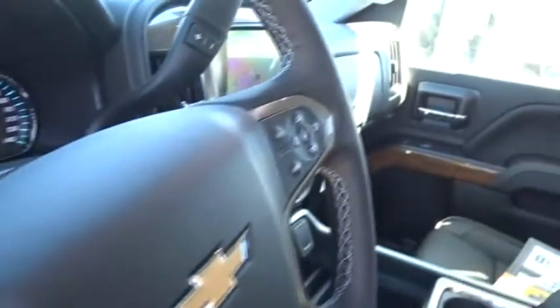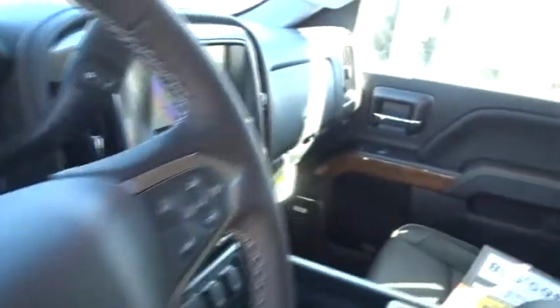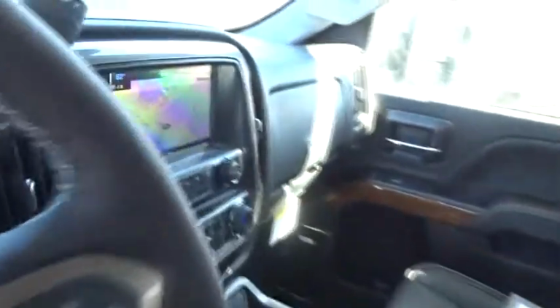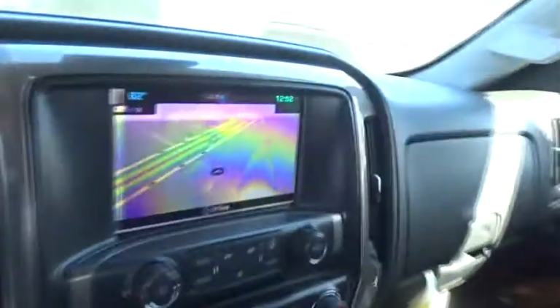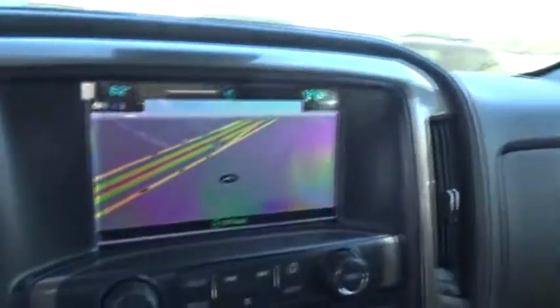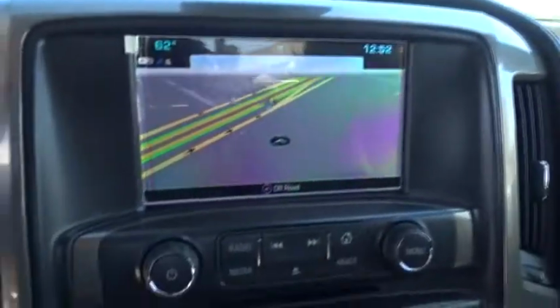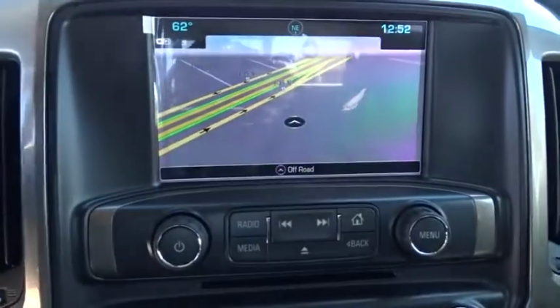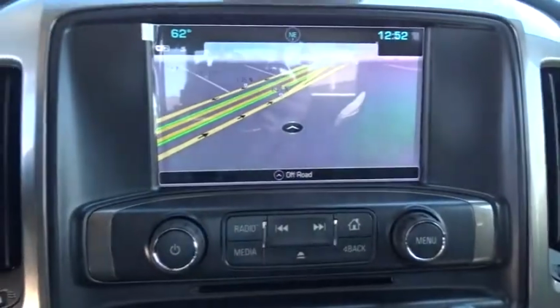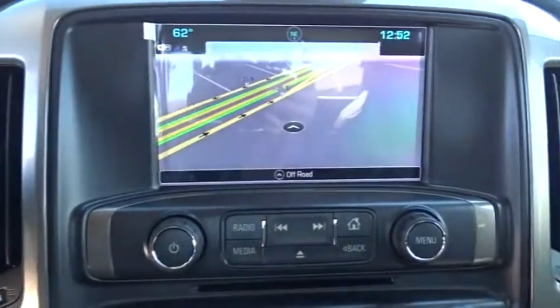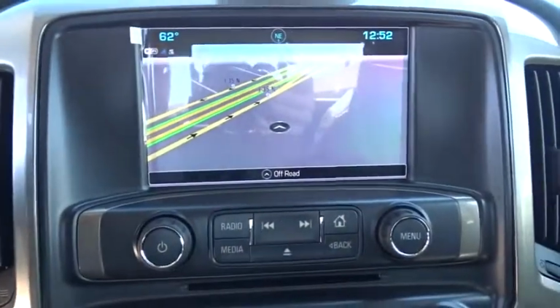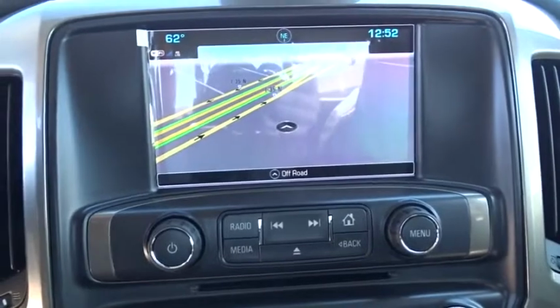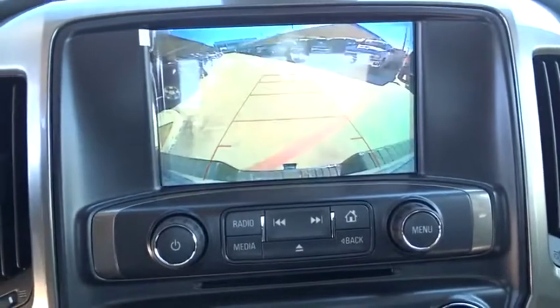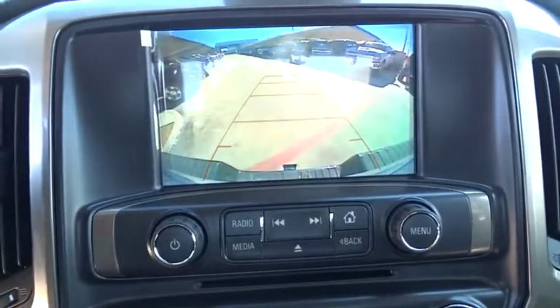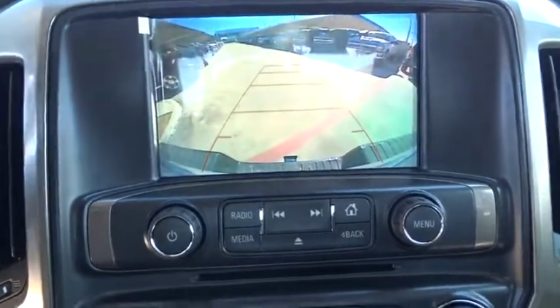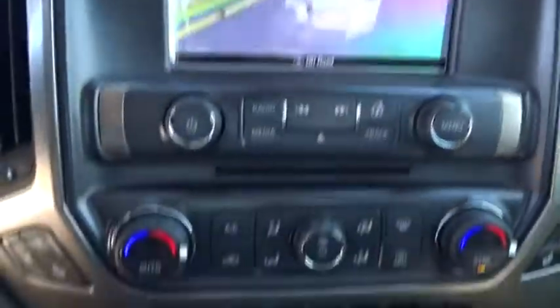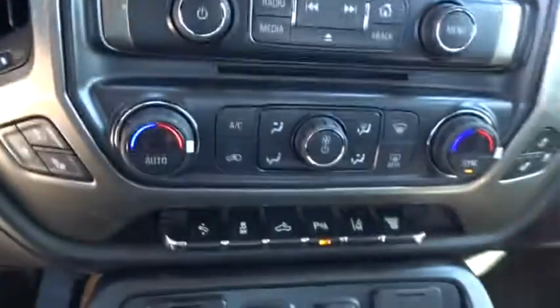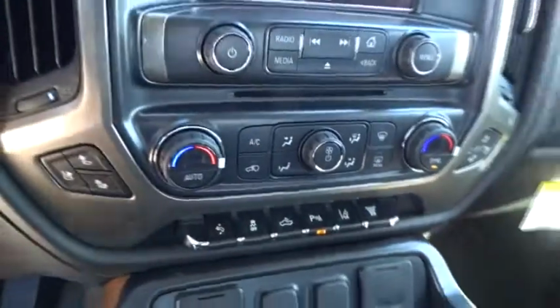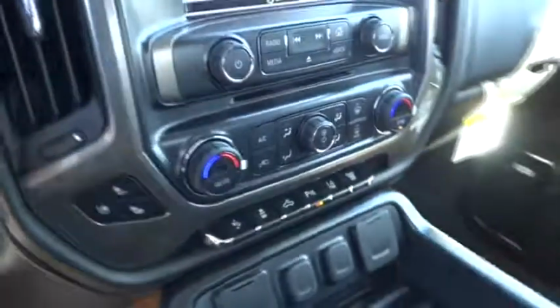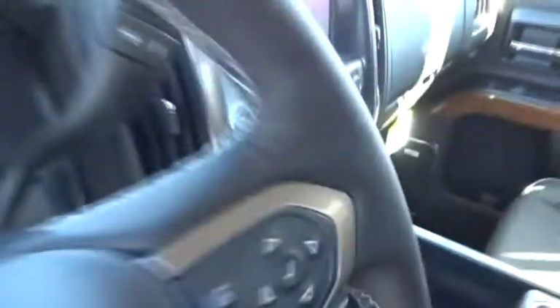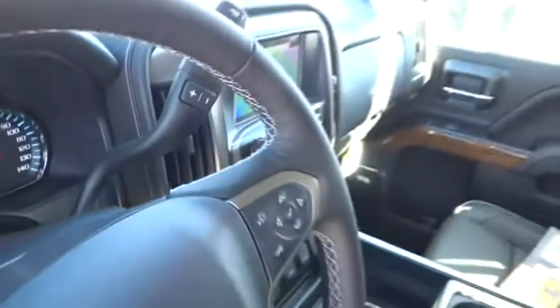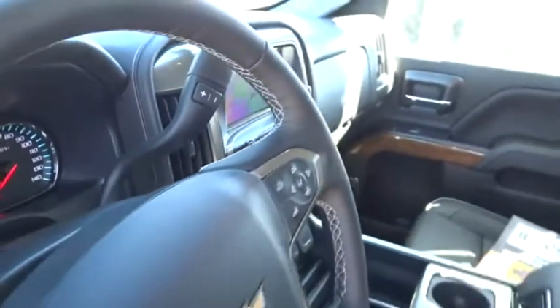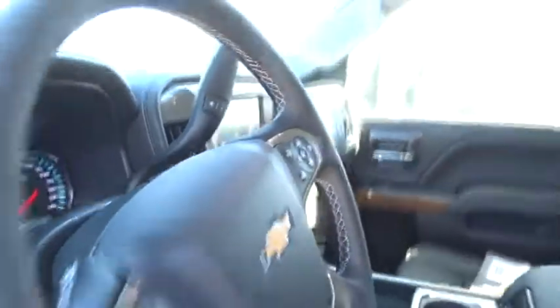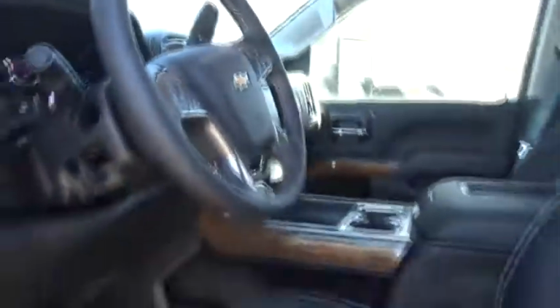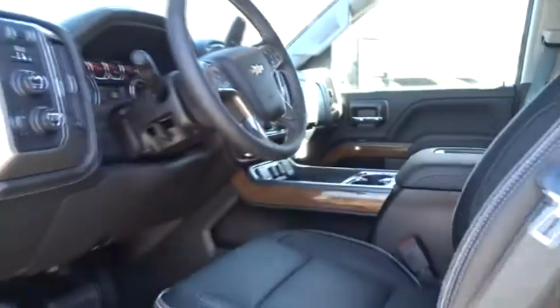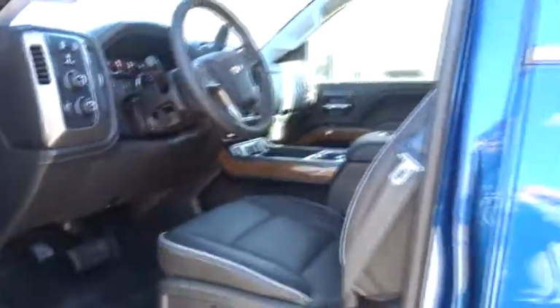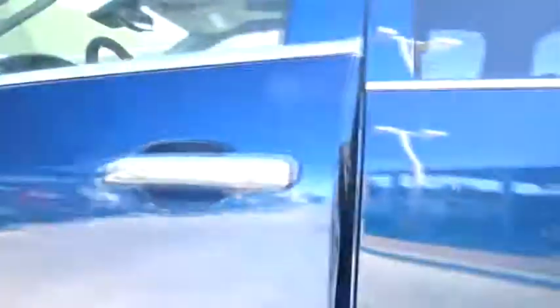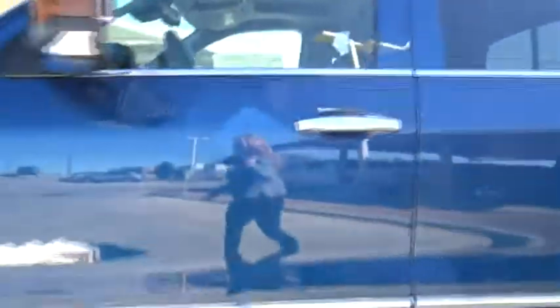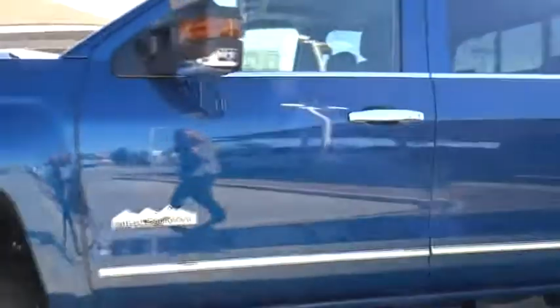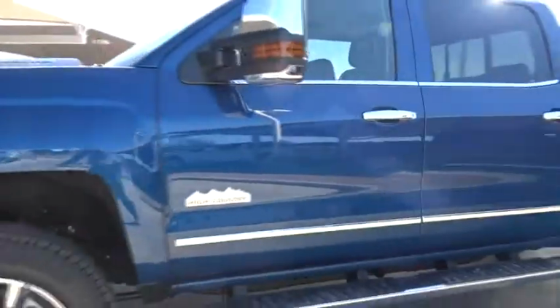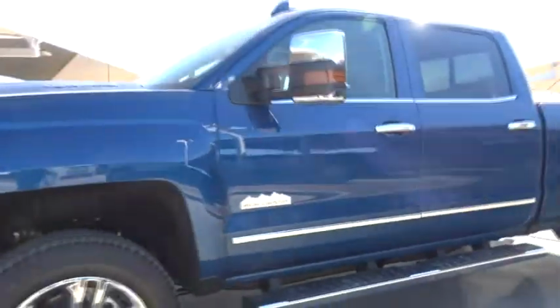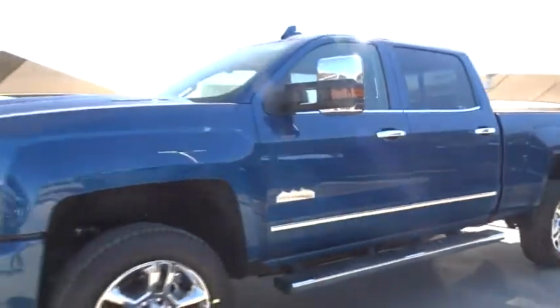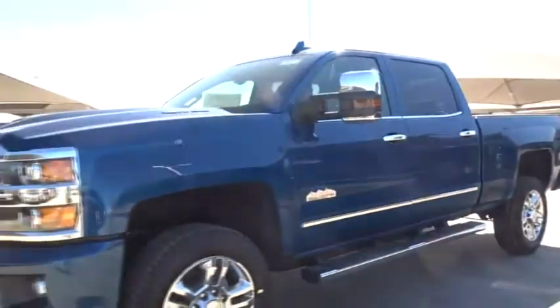This beauty will even make your house keys jealous. Drive it today! The 2018 Chevrolet Silverado 500.